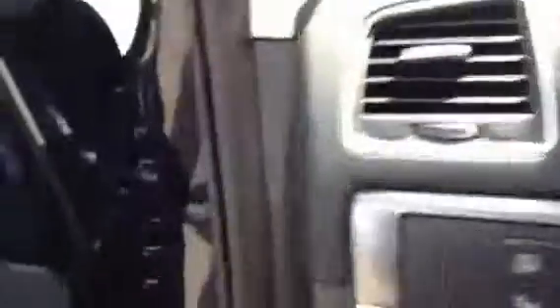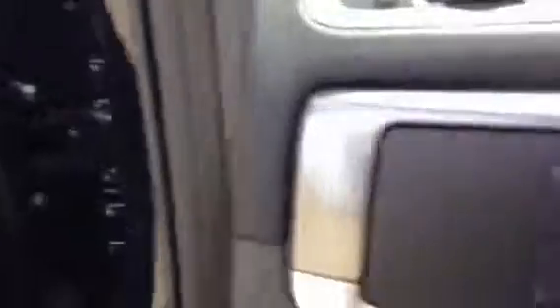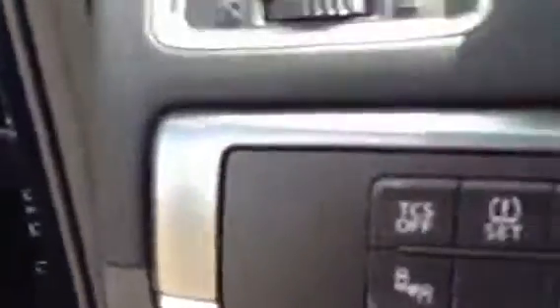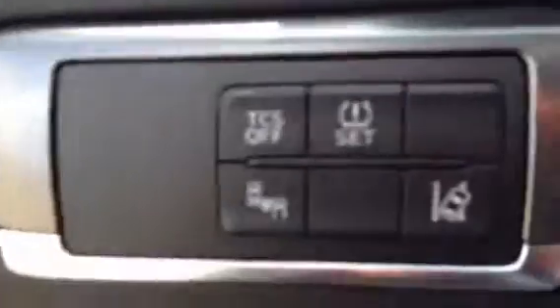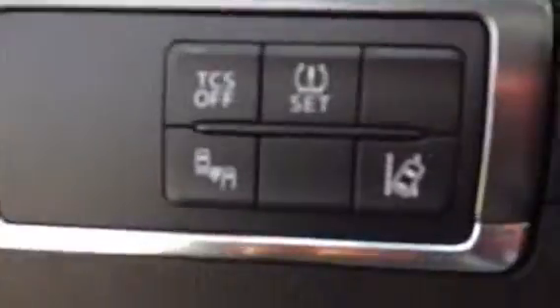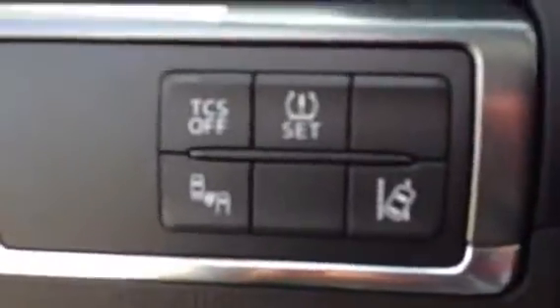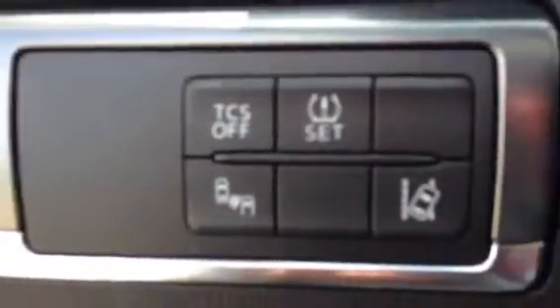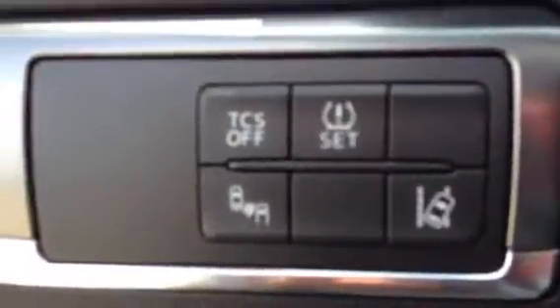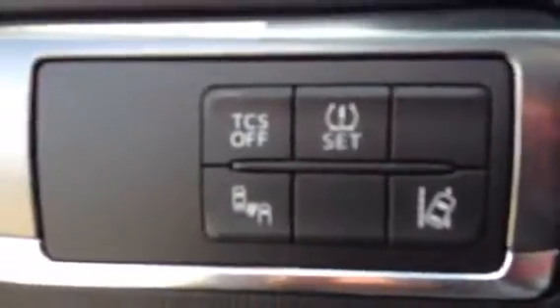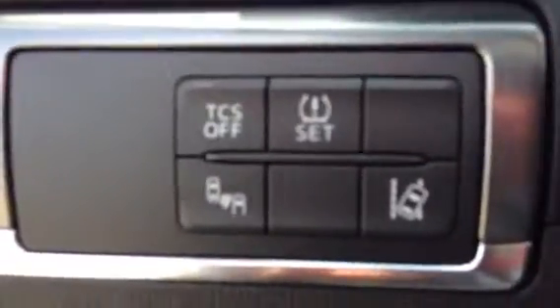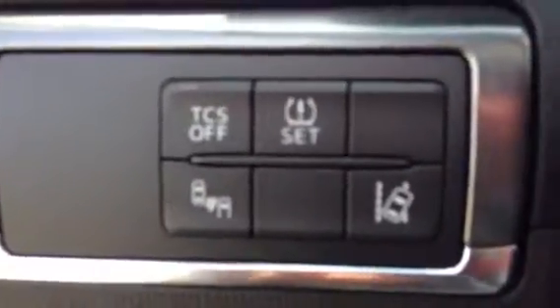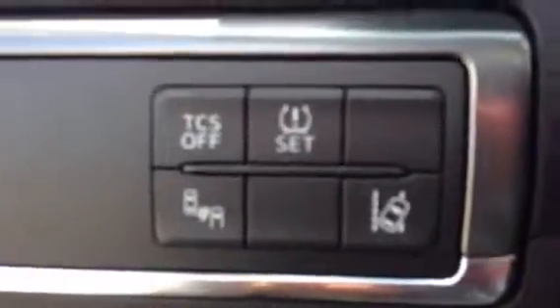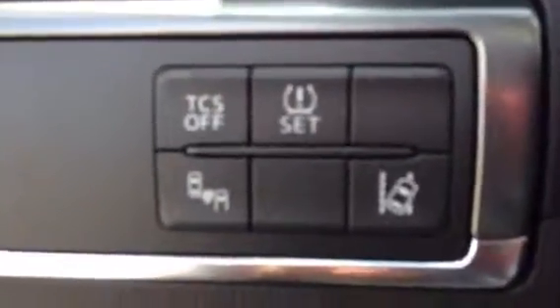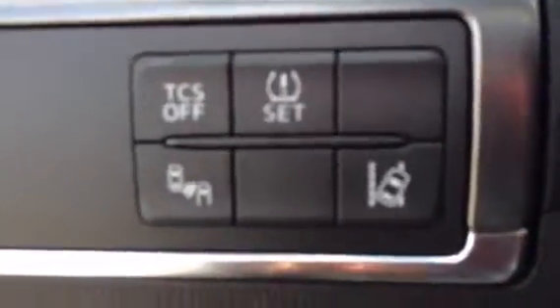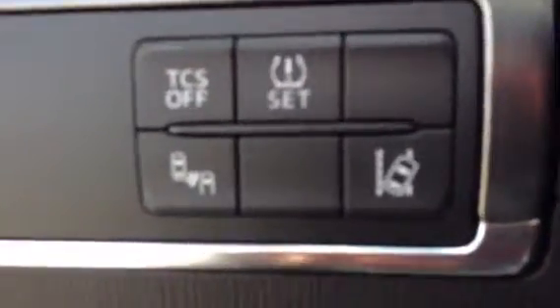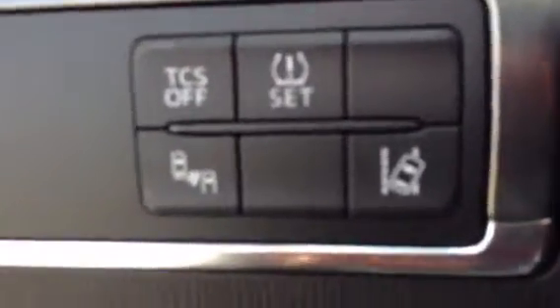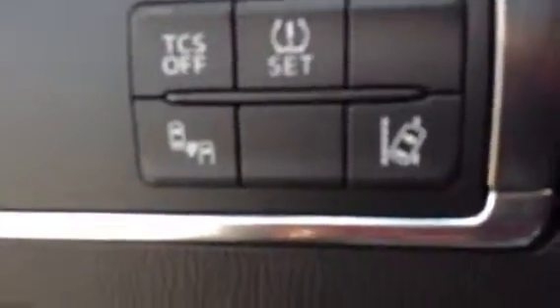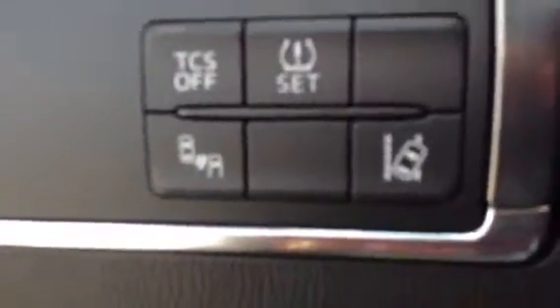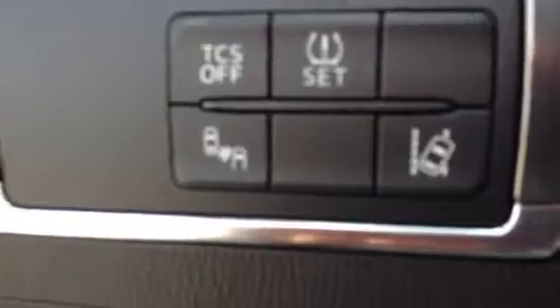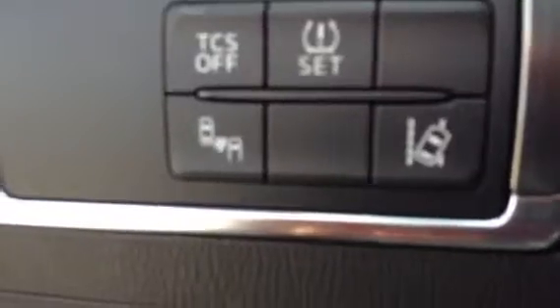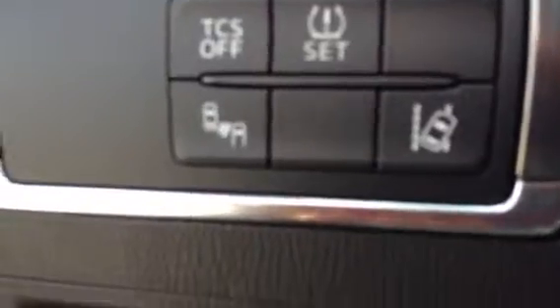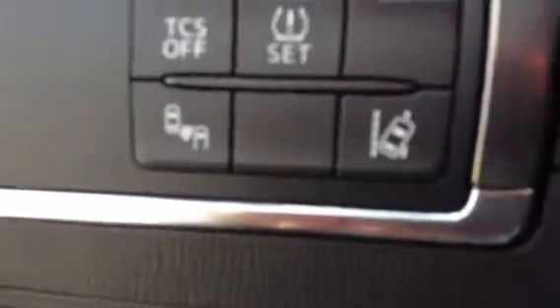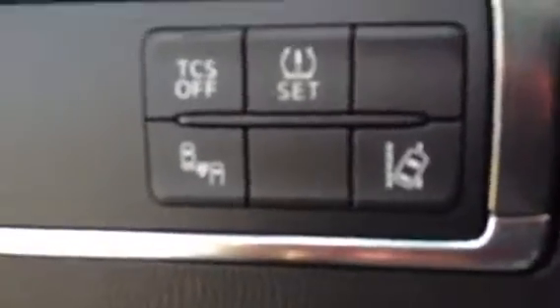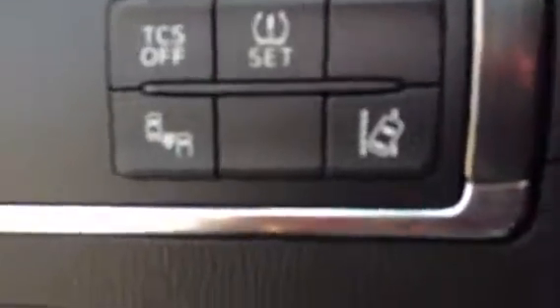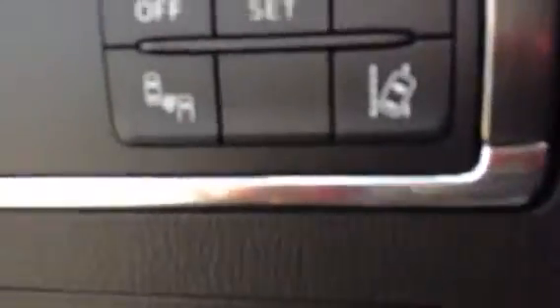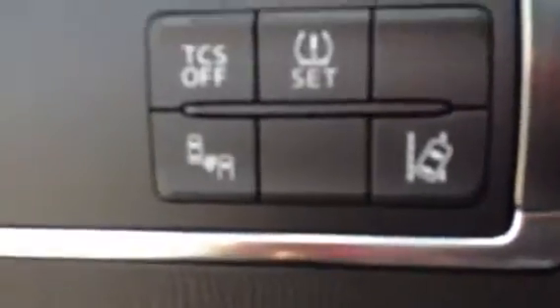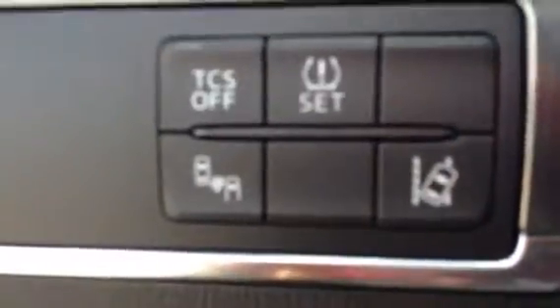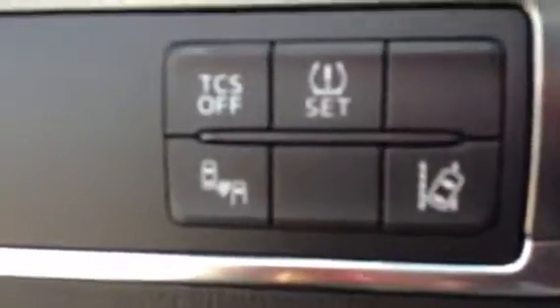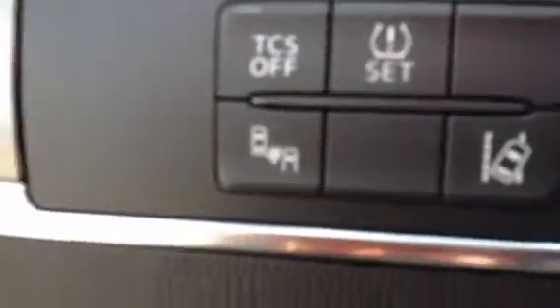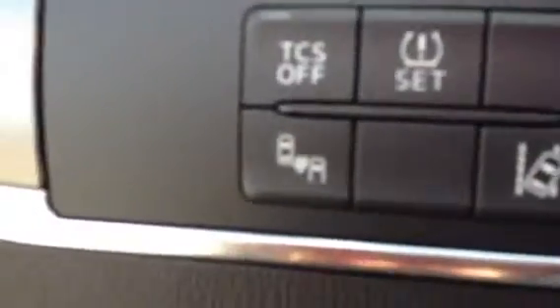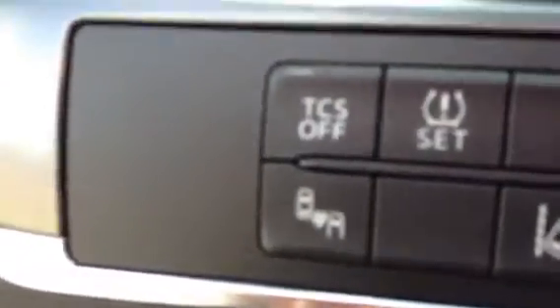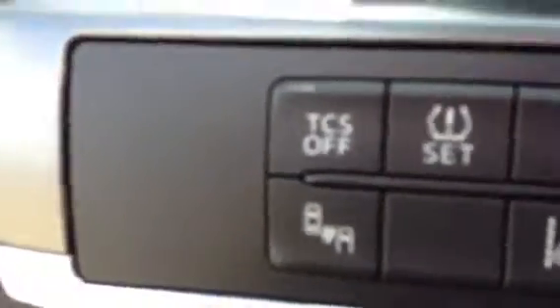To the left of the steering wheel we have your traction control settings, tire pressure monitoring, blind spot monitoring, and lane departure warning systems. All pretty nice safety features to have.